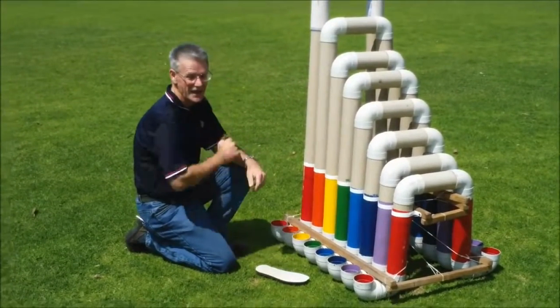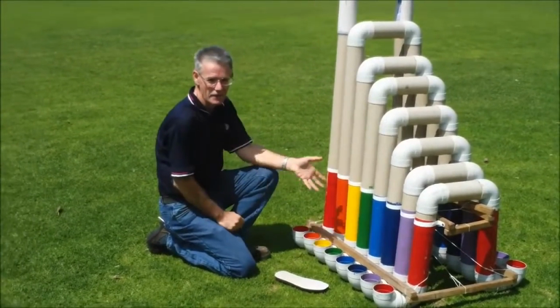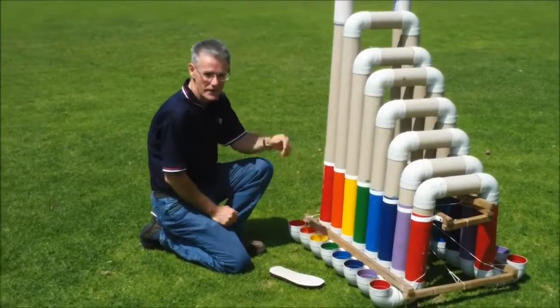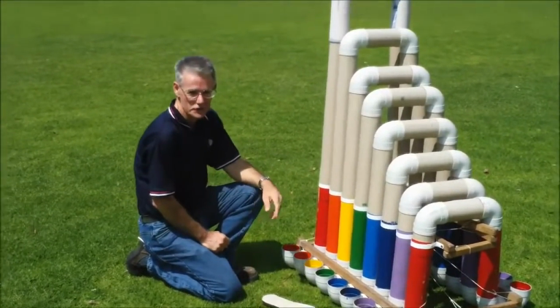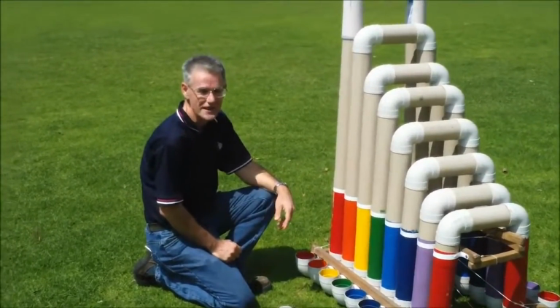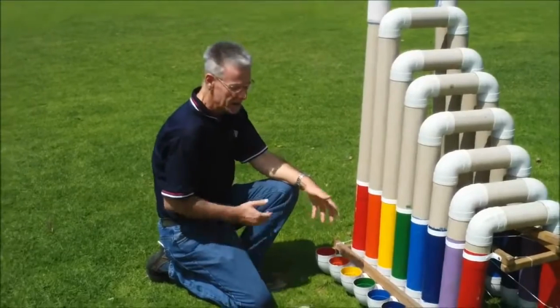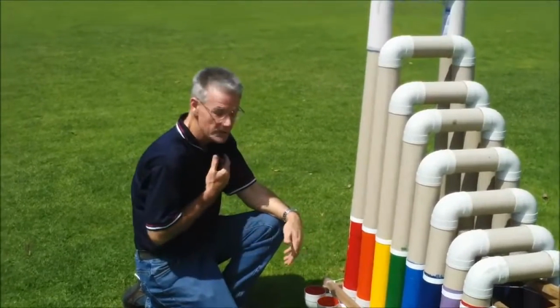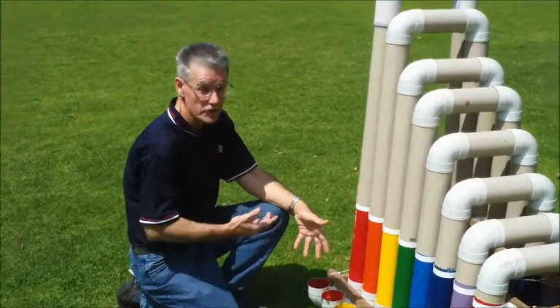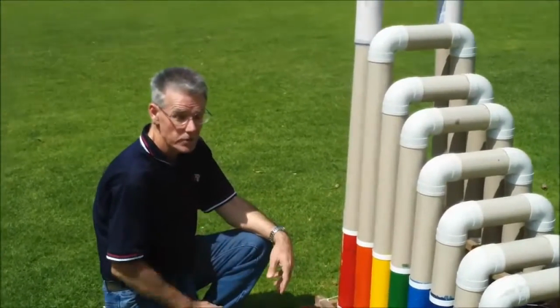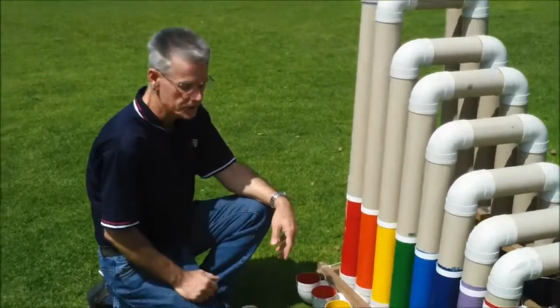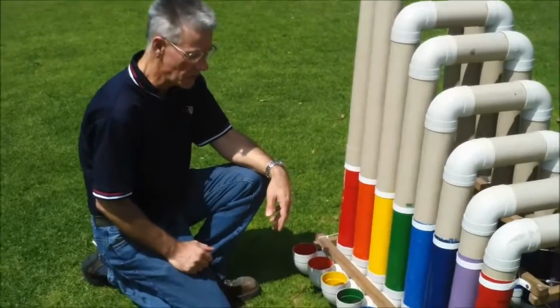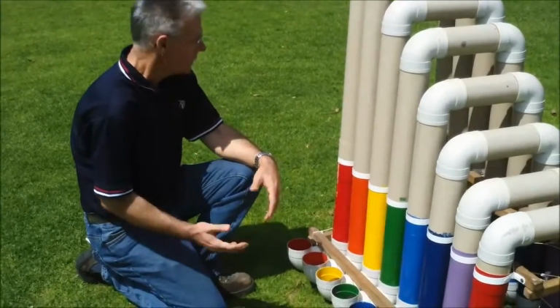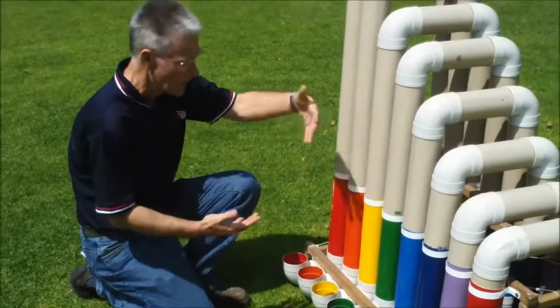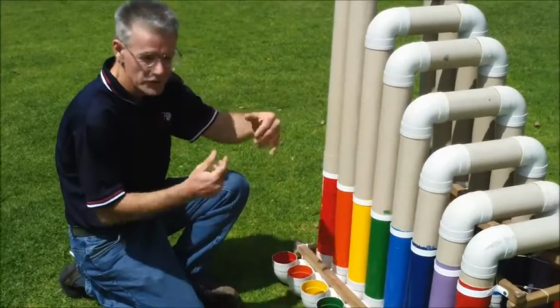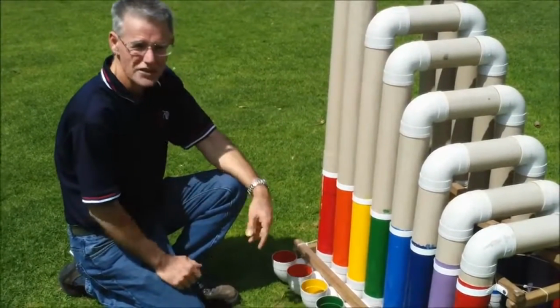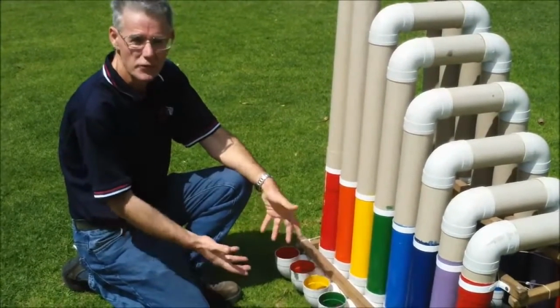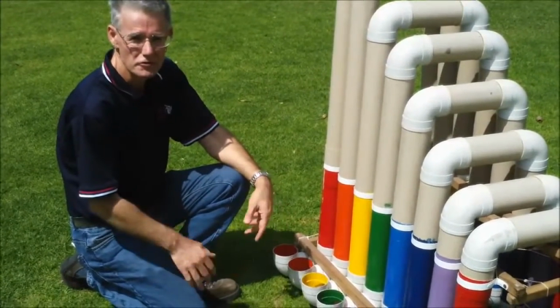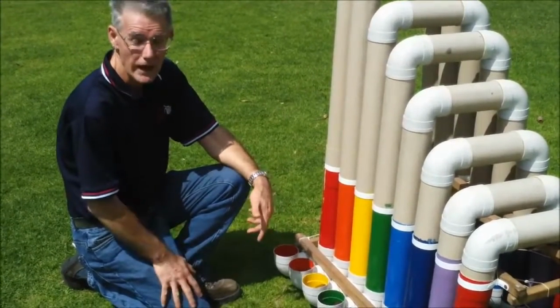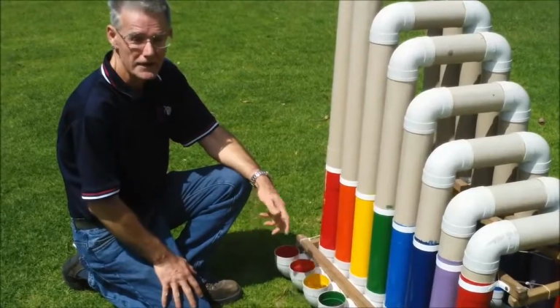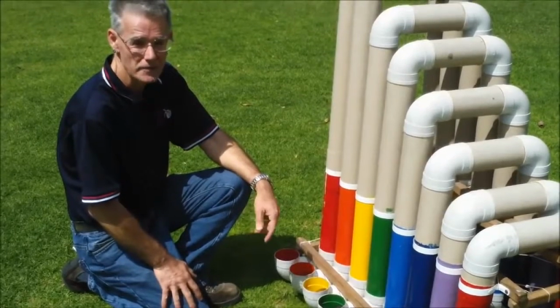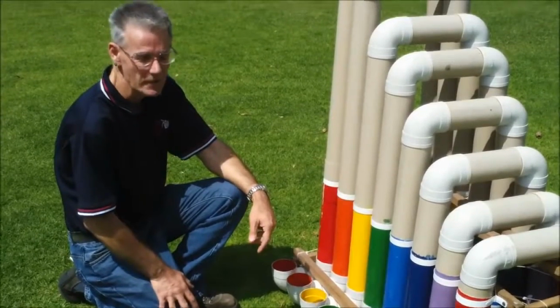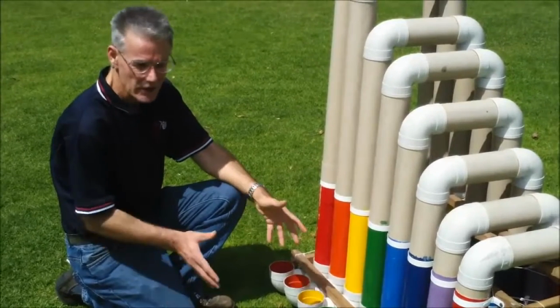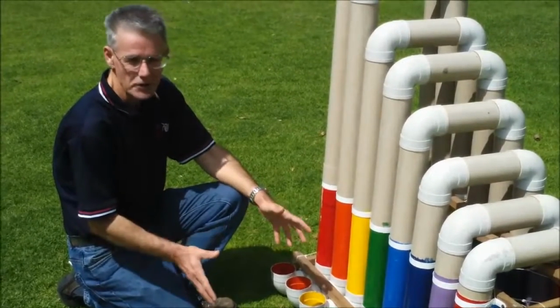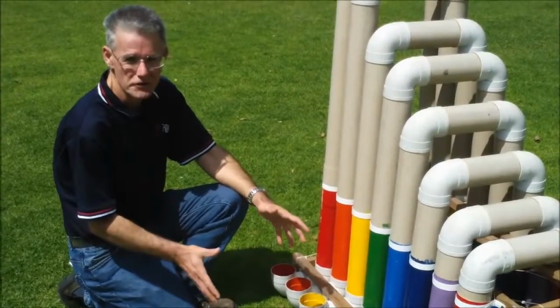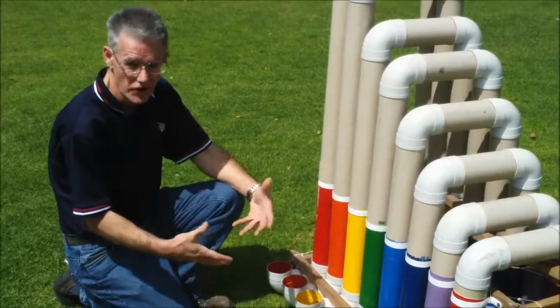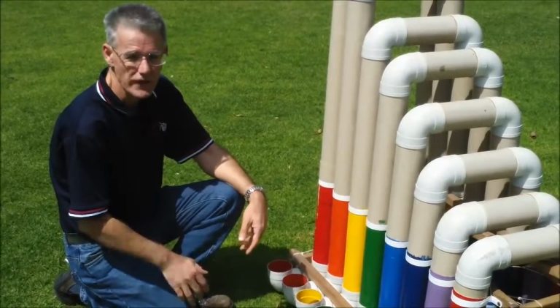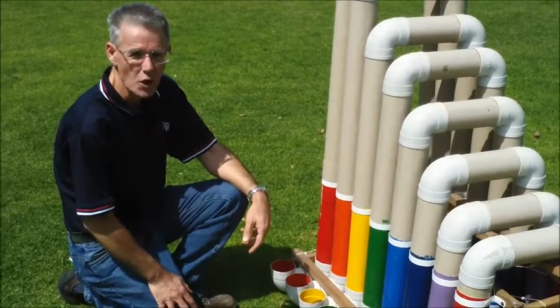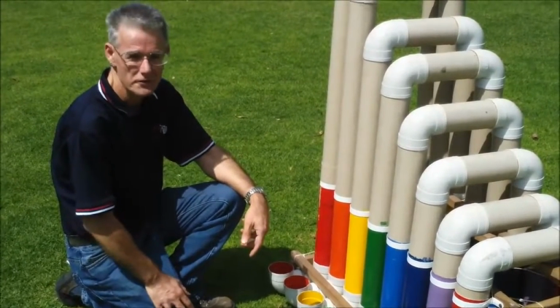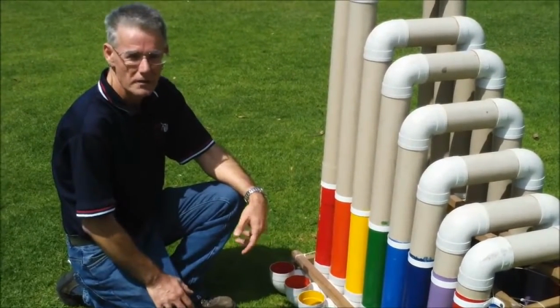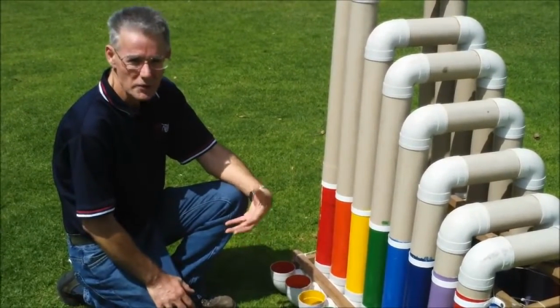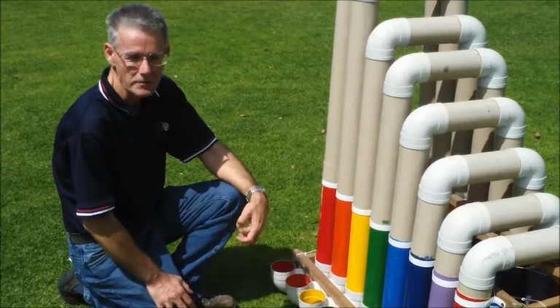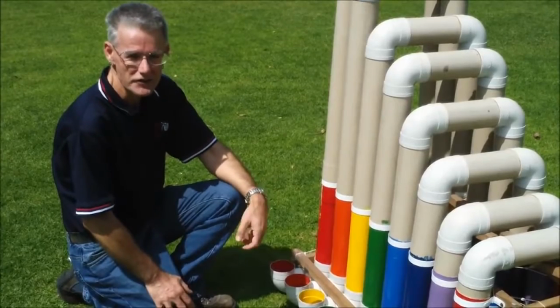Now the lovely thing about this instrument is that lots of kids can play it at the same time. You can play on both sides, so up to four children can play it at the same time. And lots of my instruments are designed for that sort of cooperative music playing between children.